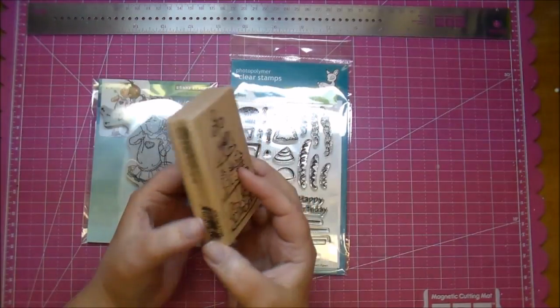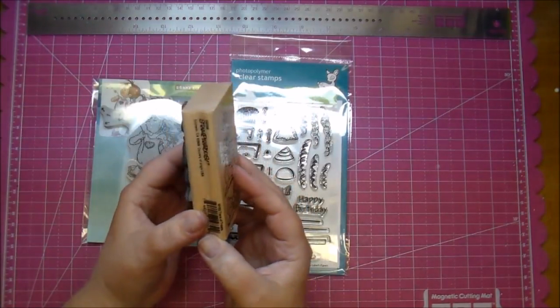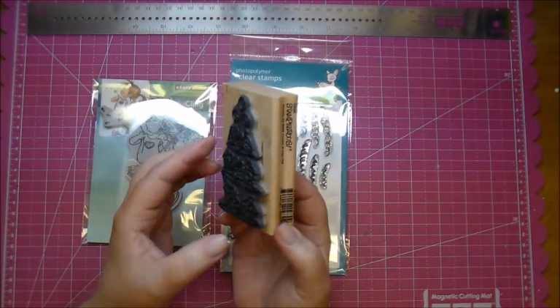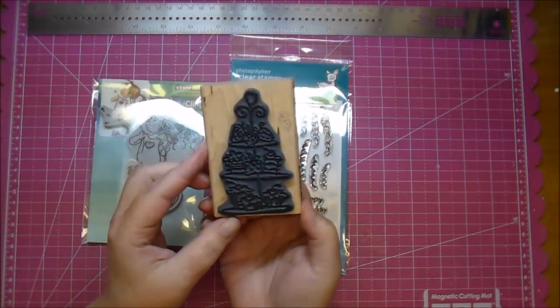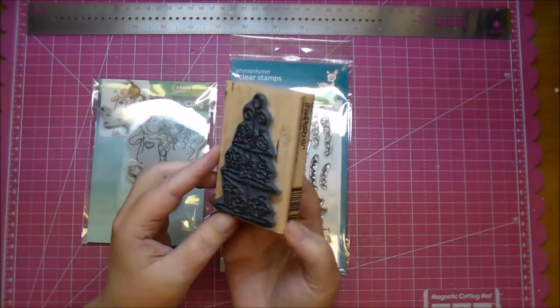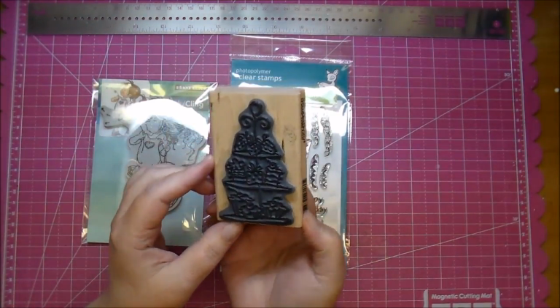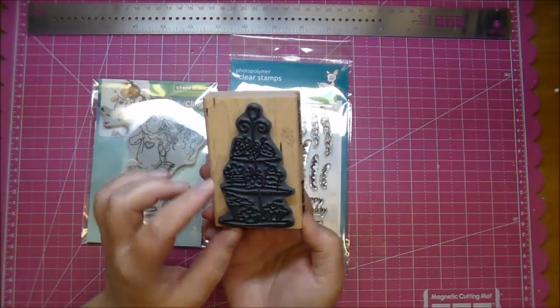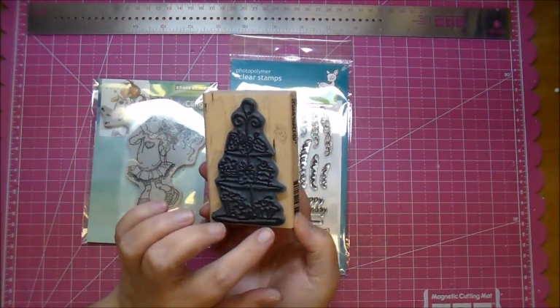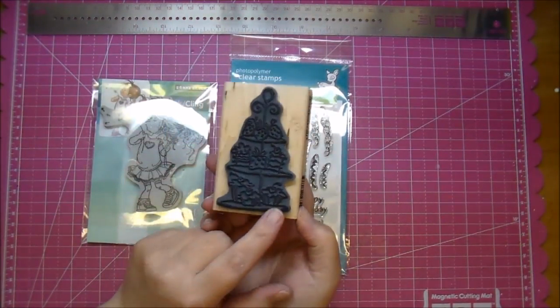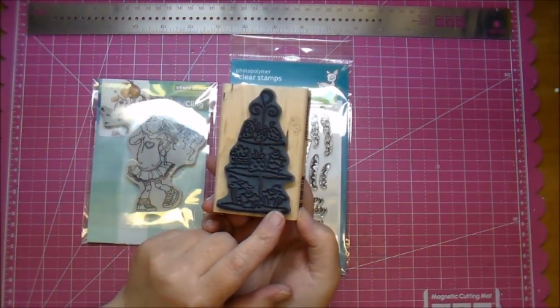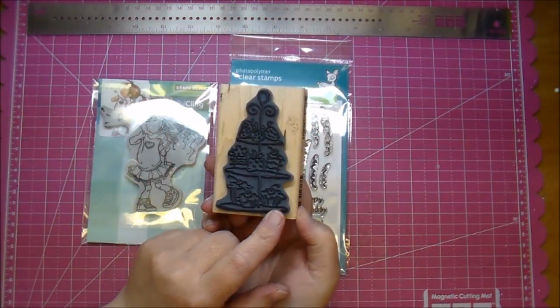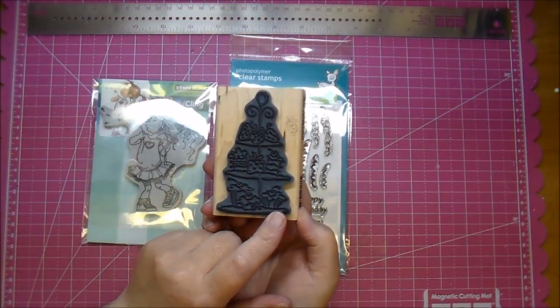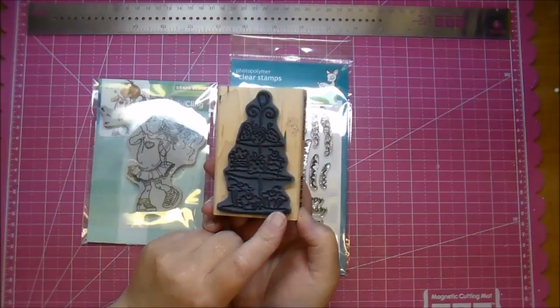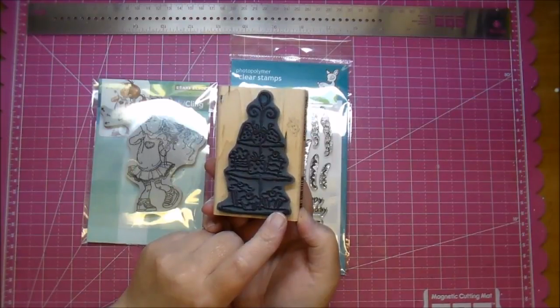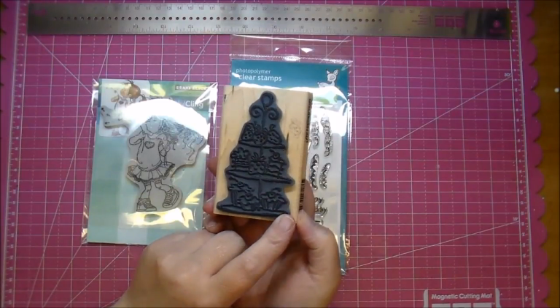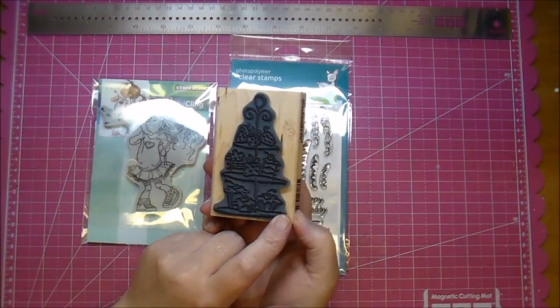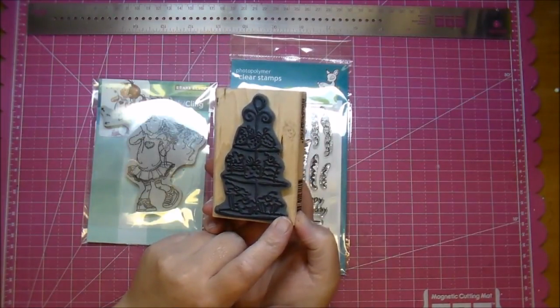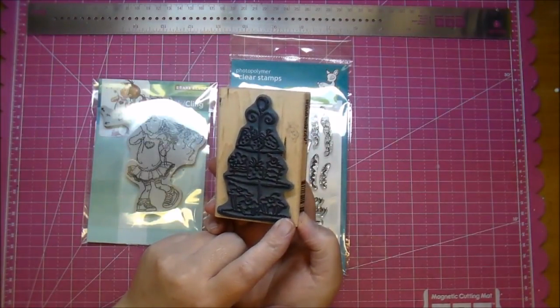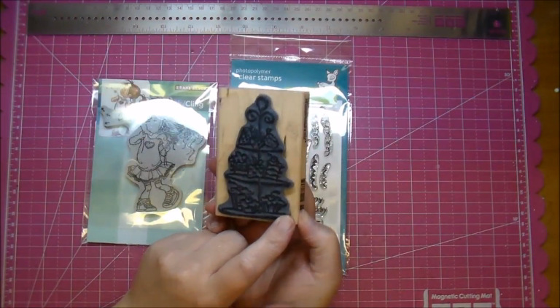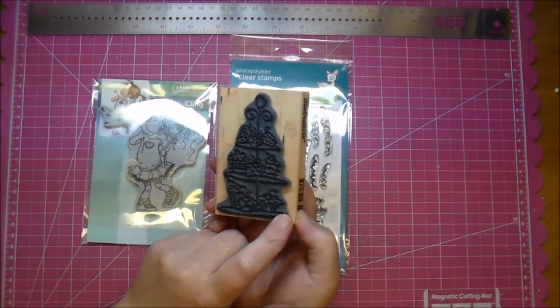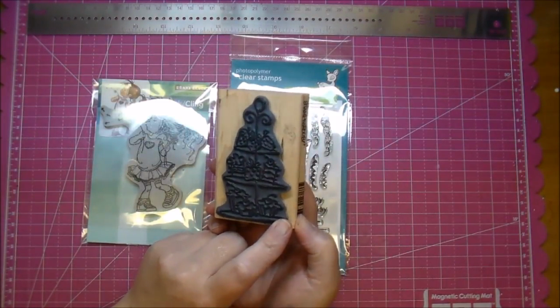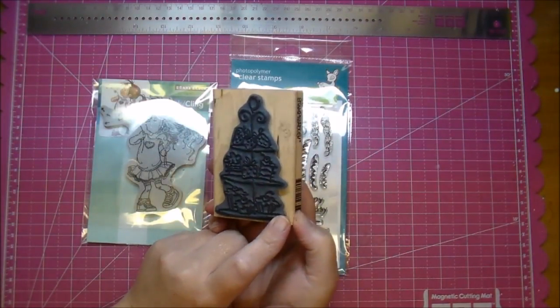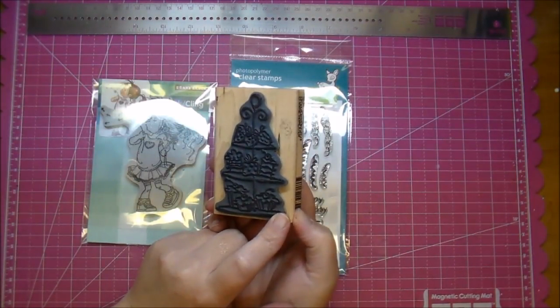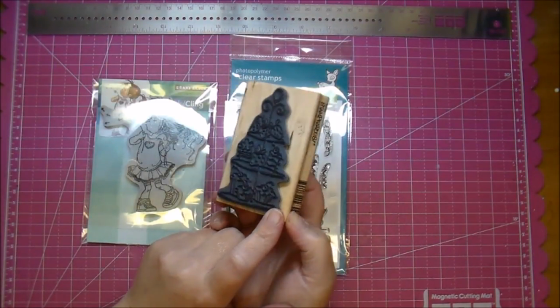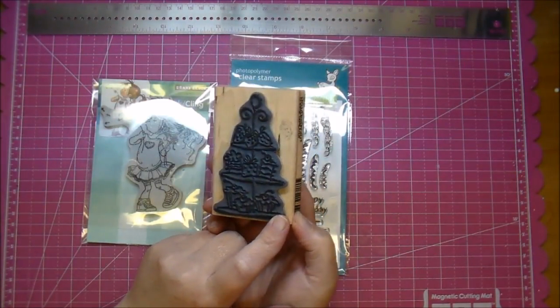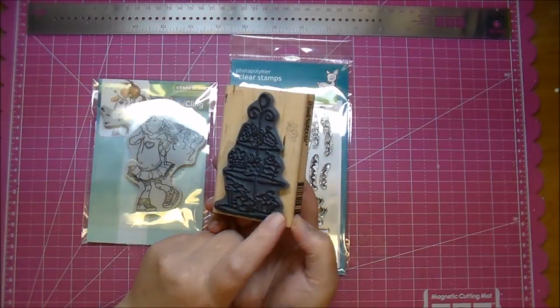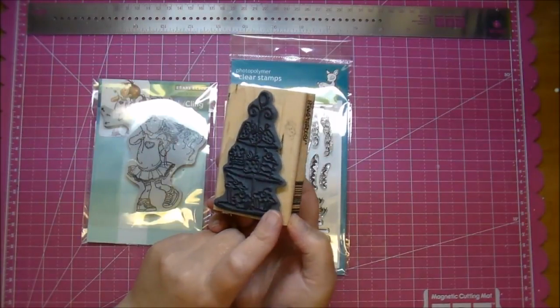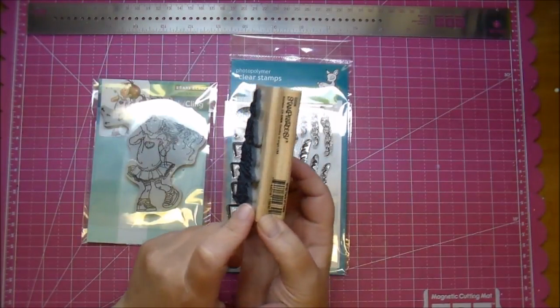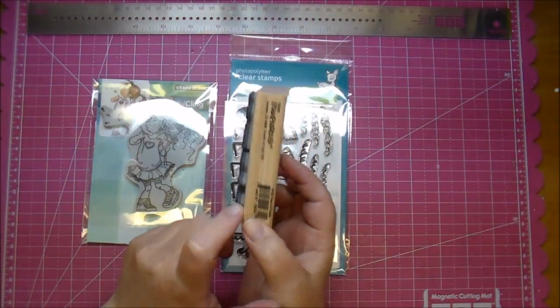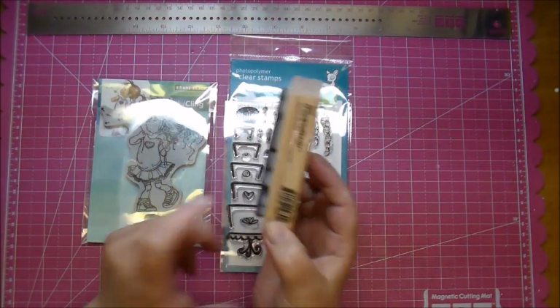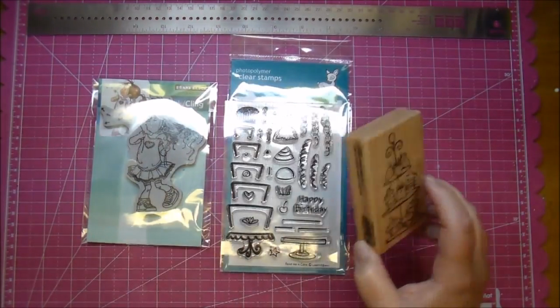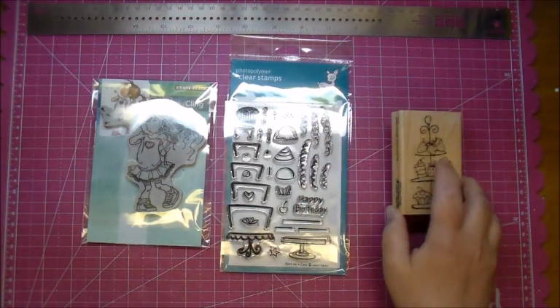The downside of wood-mounted stamps is storage — they take up a lot of room. I think that's the only downfall. Also, as opposed to clear-mounted stamps, you can't quite see where you're stamping, so there is a little bit of guesswork involved.